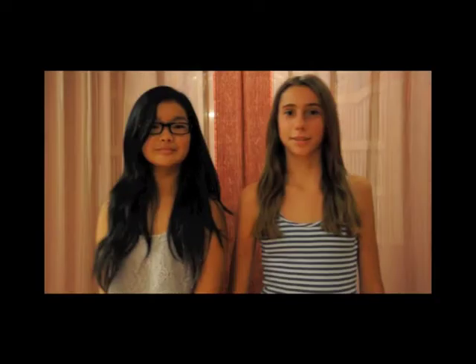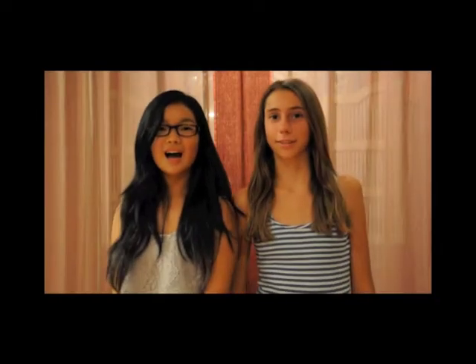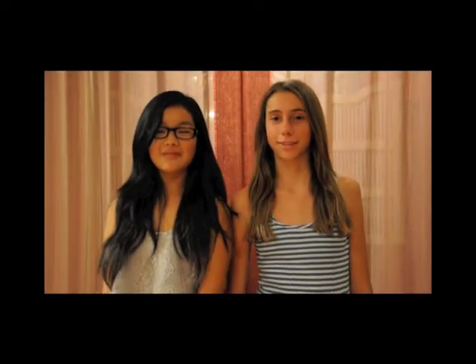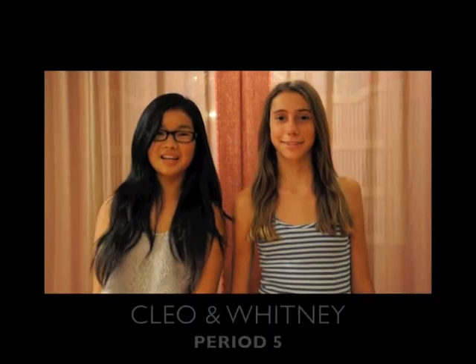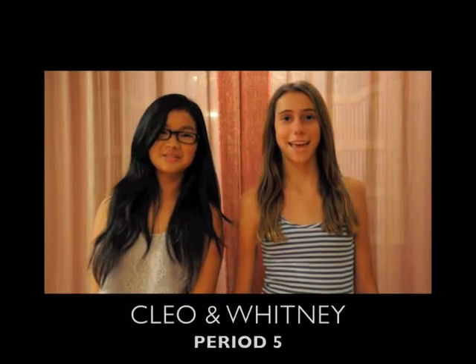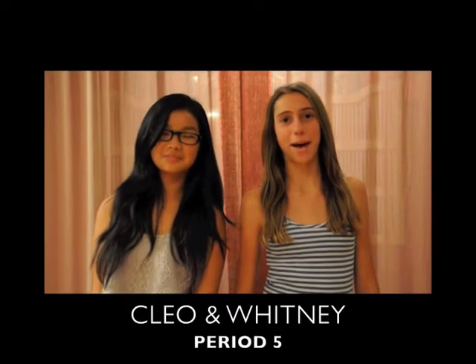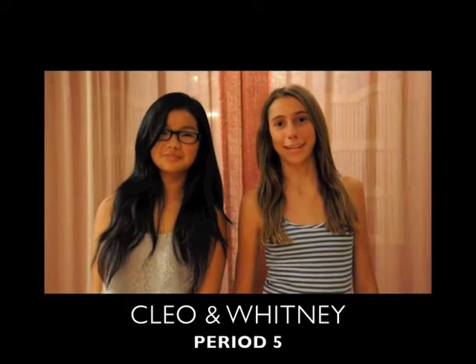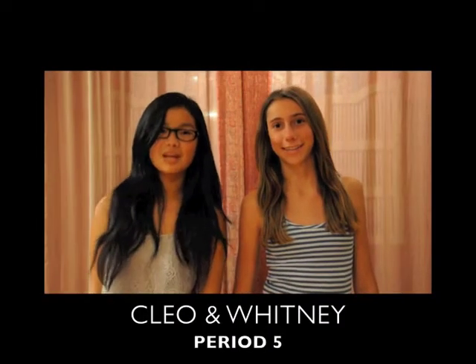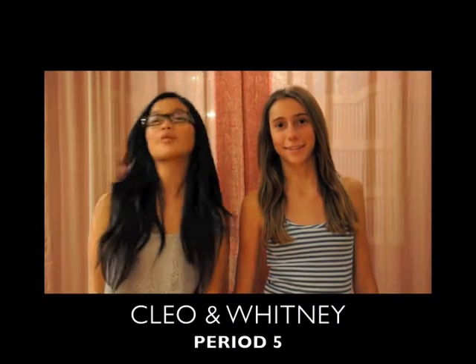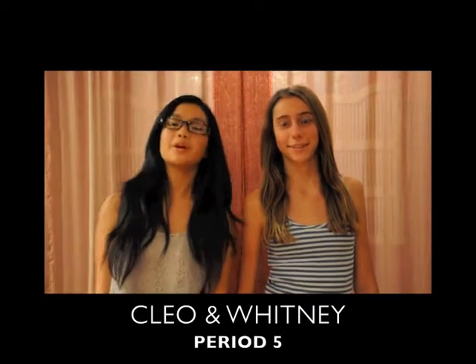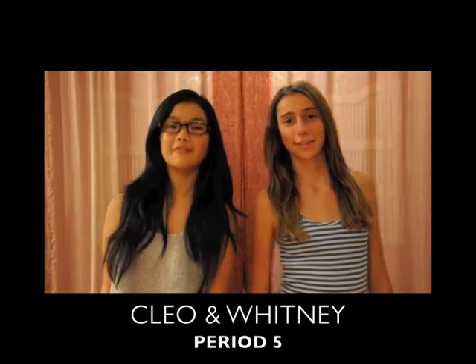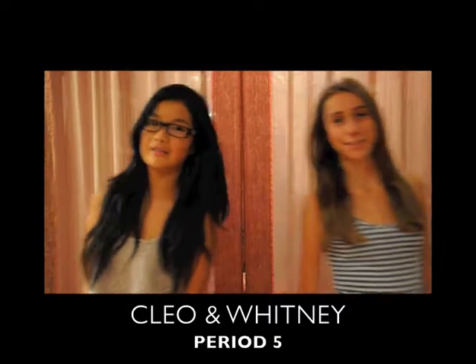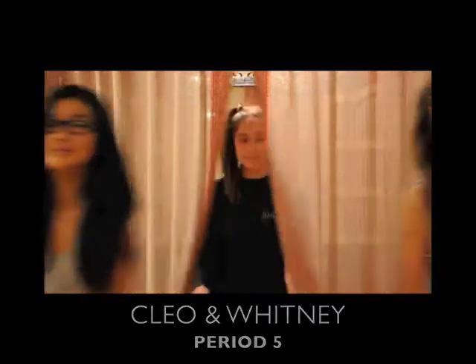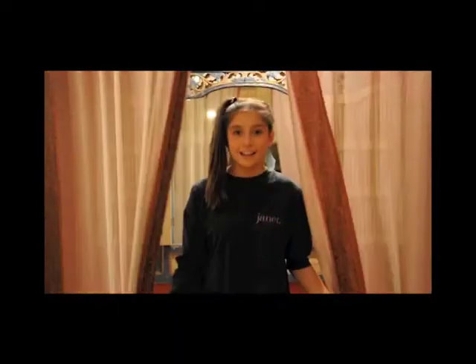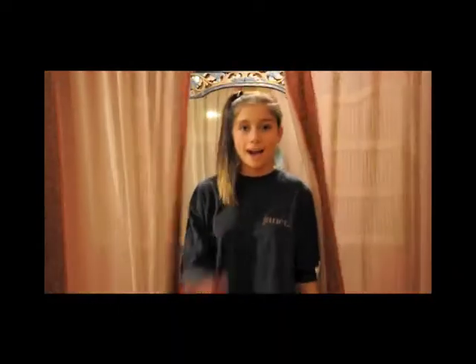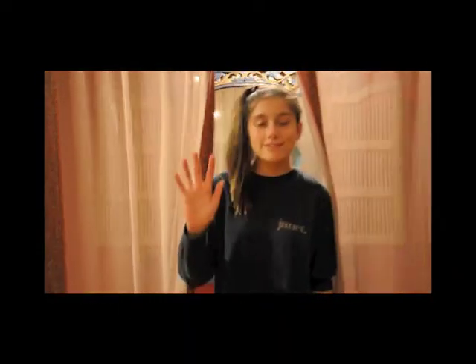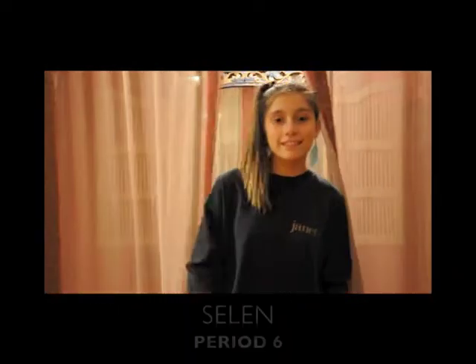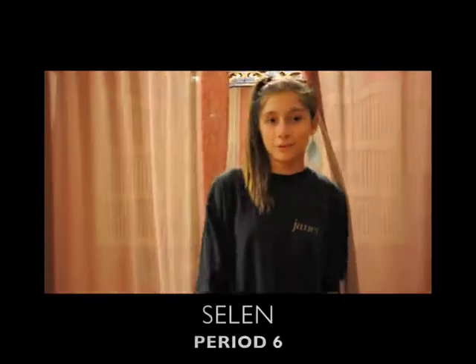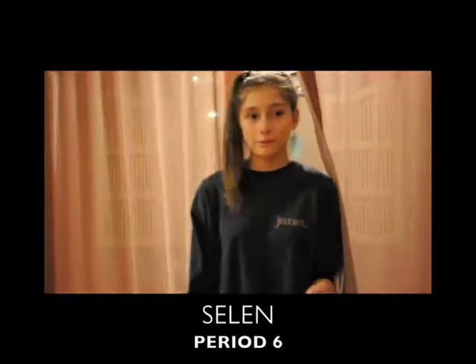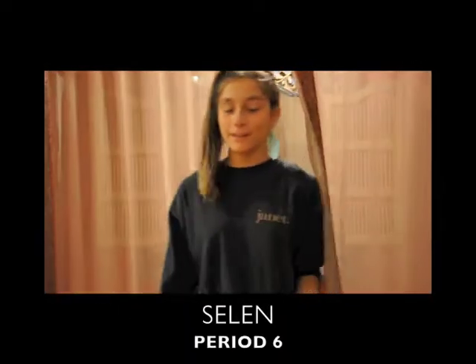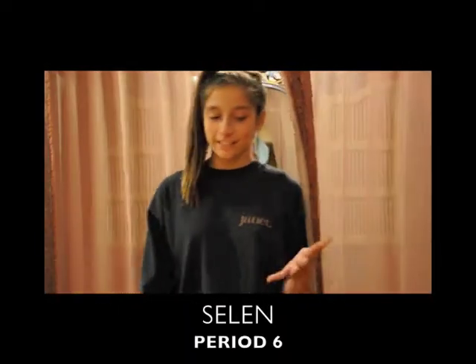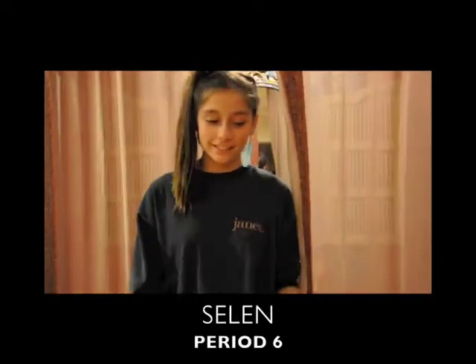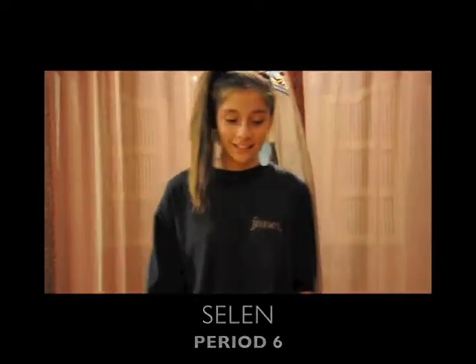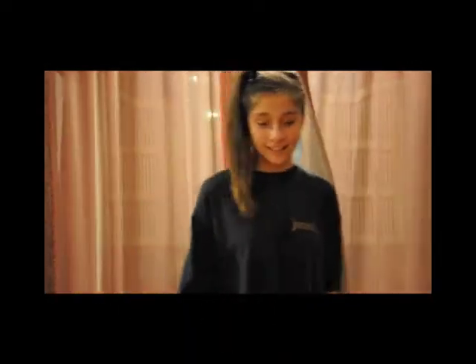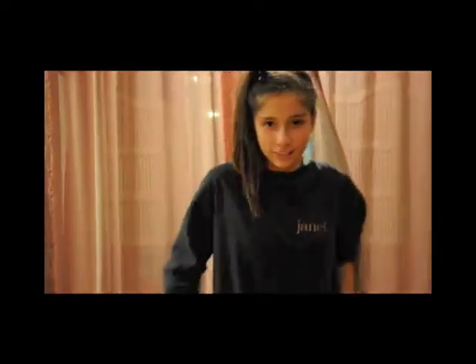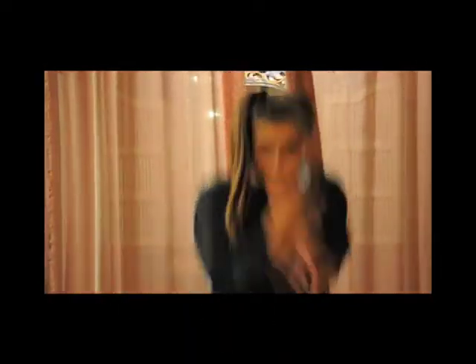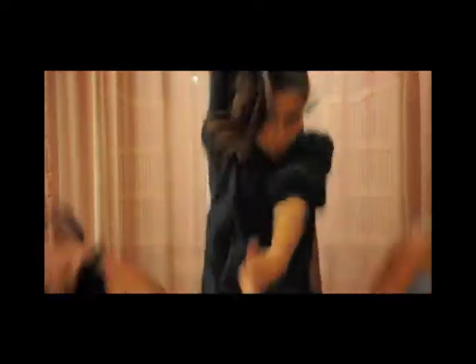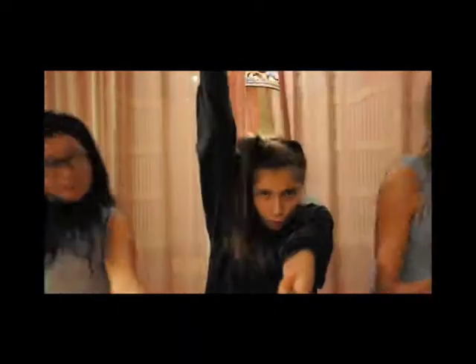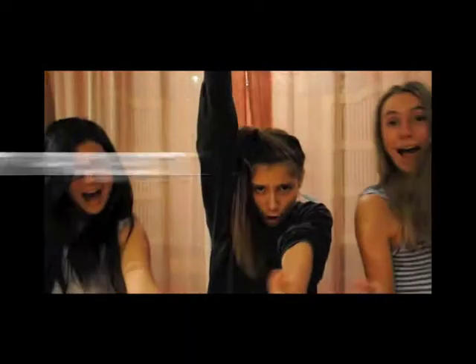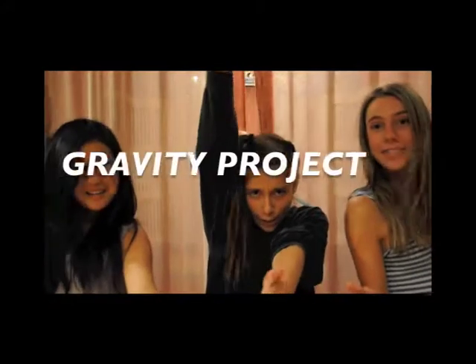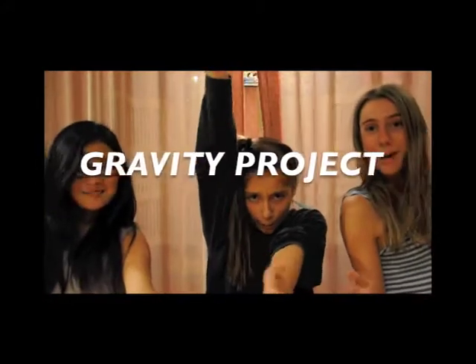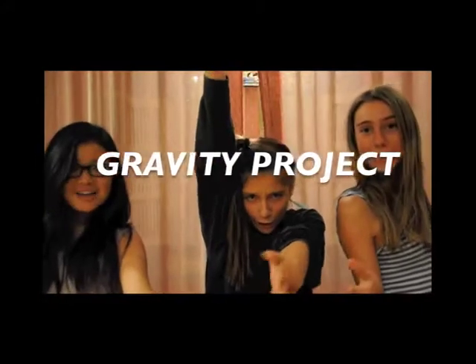Hi, I'm Cleo, and I'm Whitney, and we're from Period 5. And hi, I'm Solana, the loner from Period 6, and this is our Bradley Project!